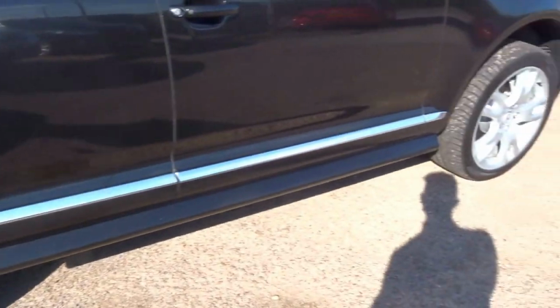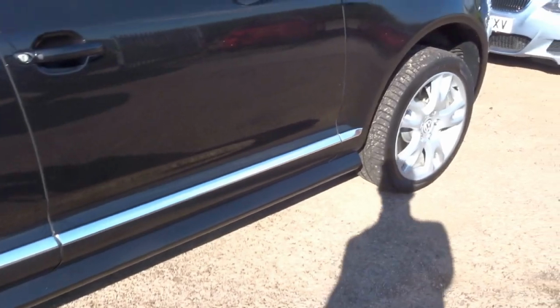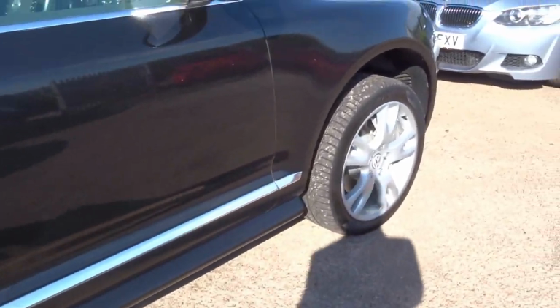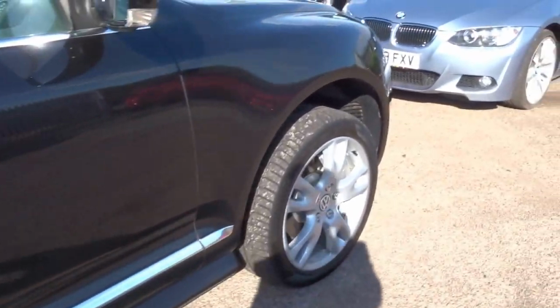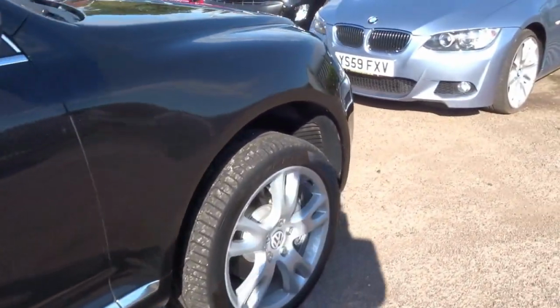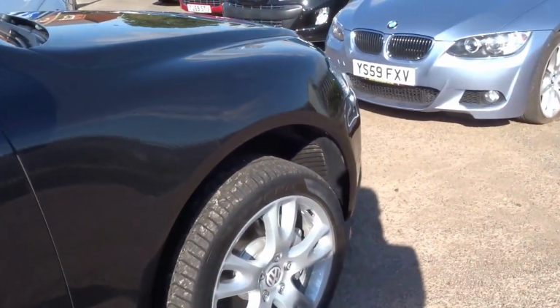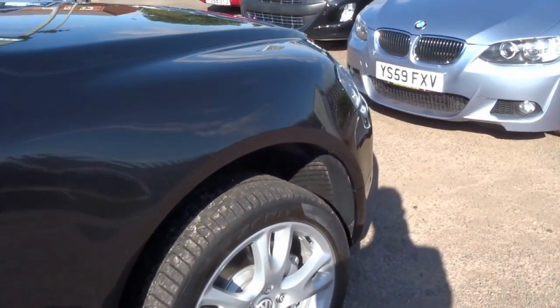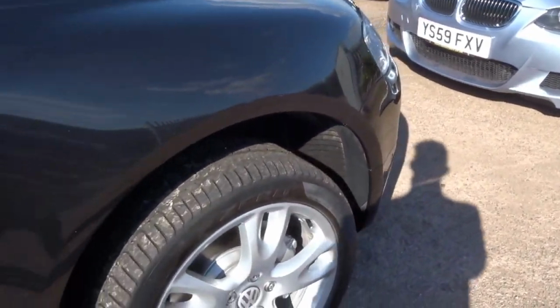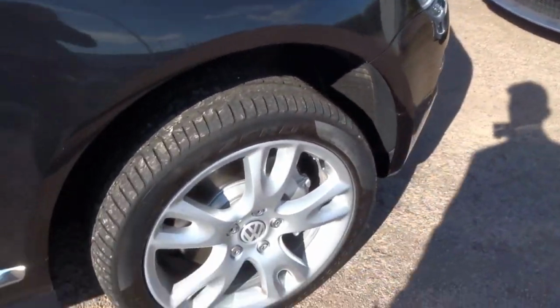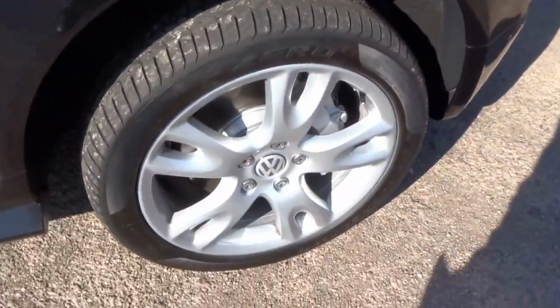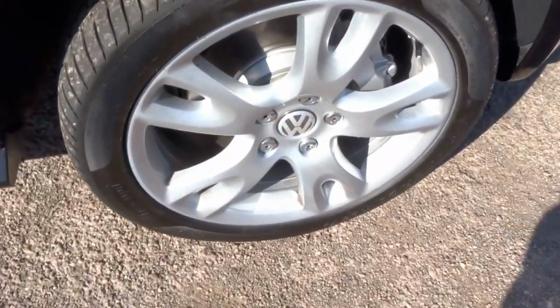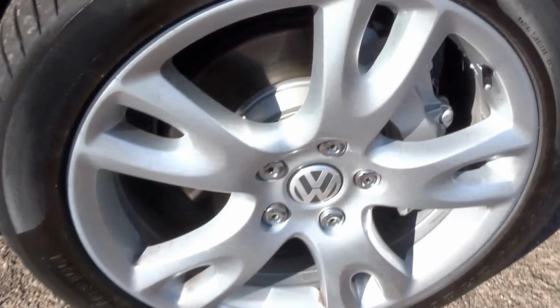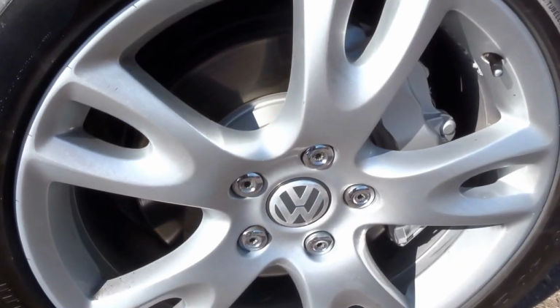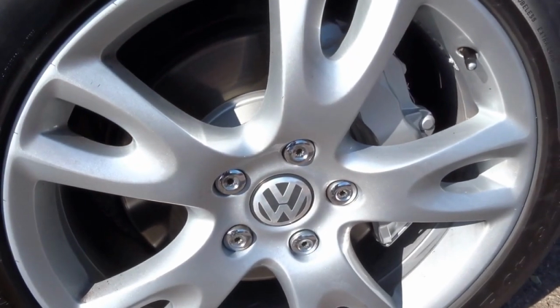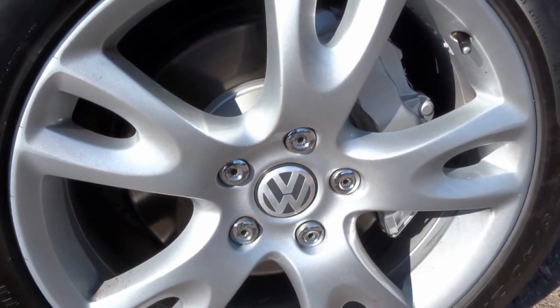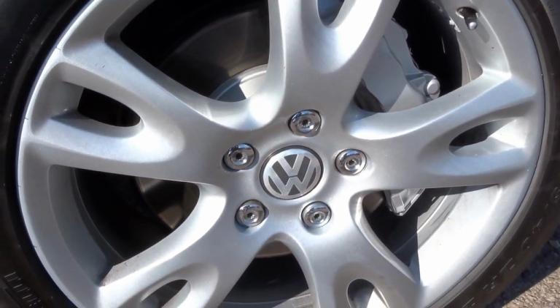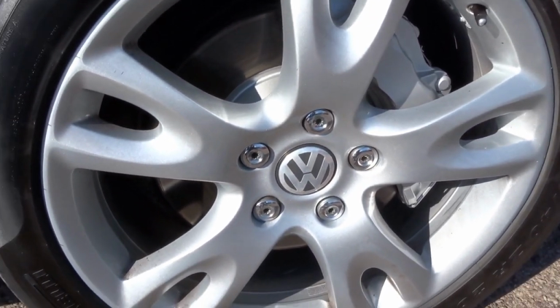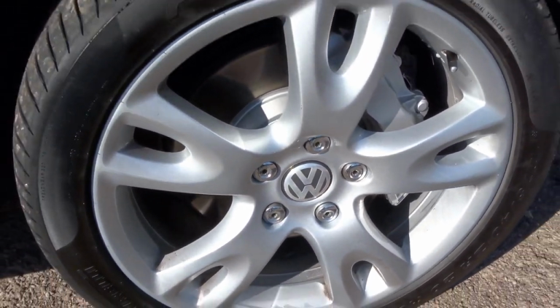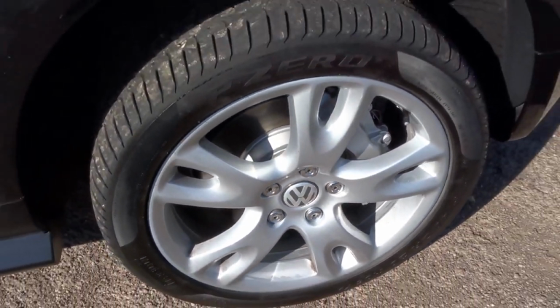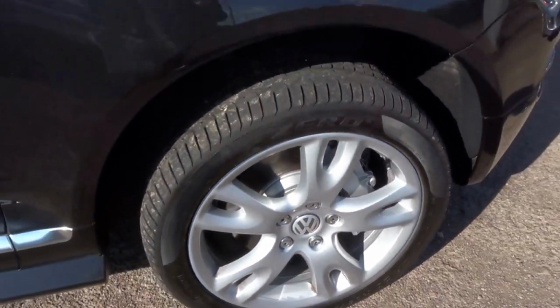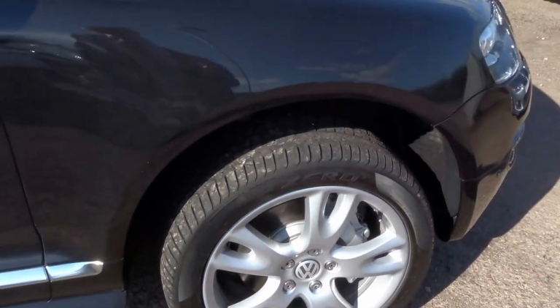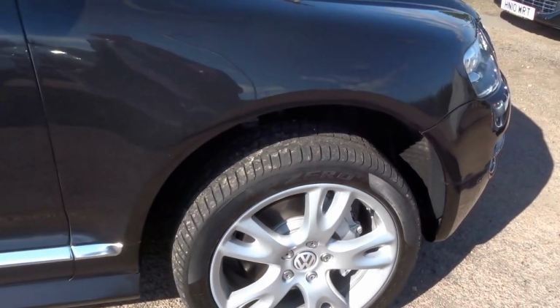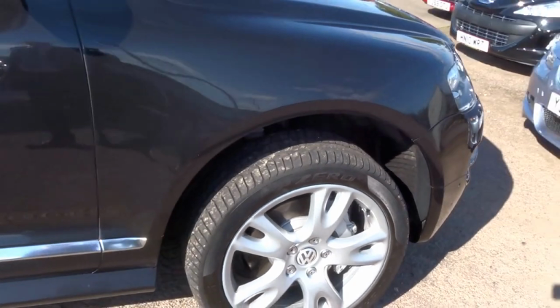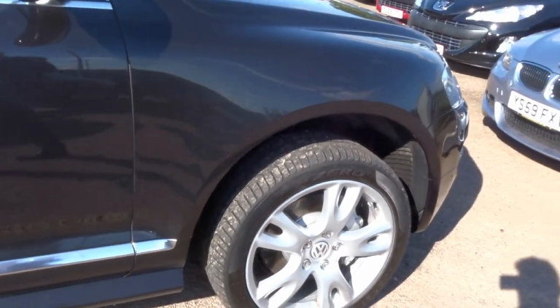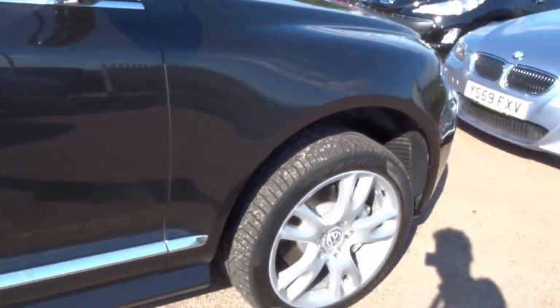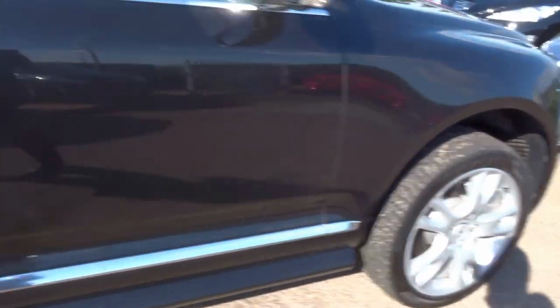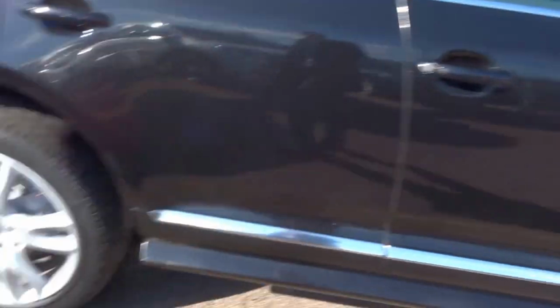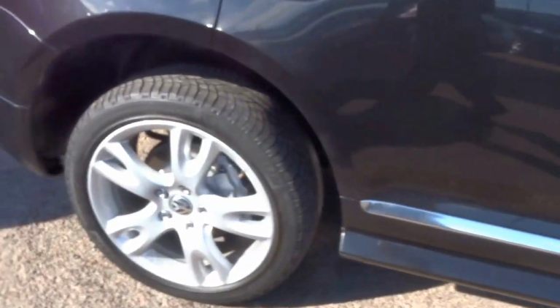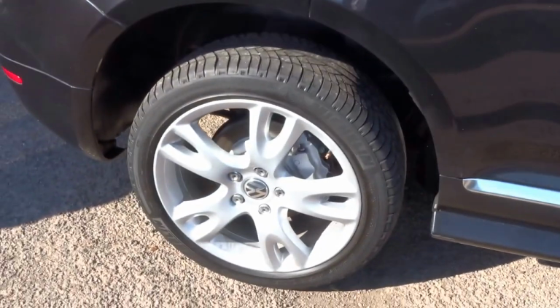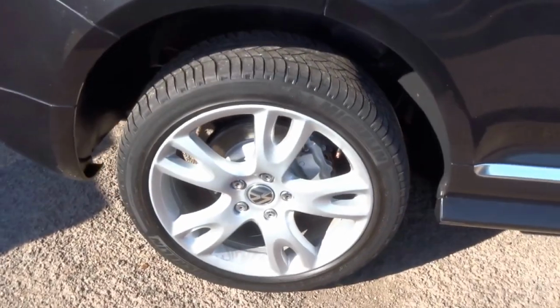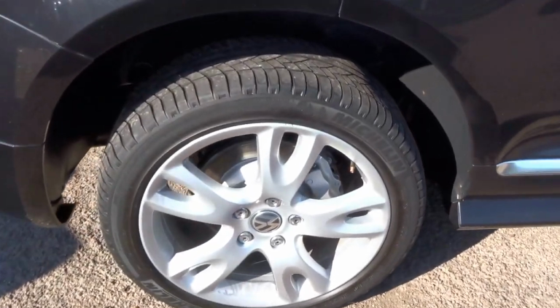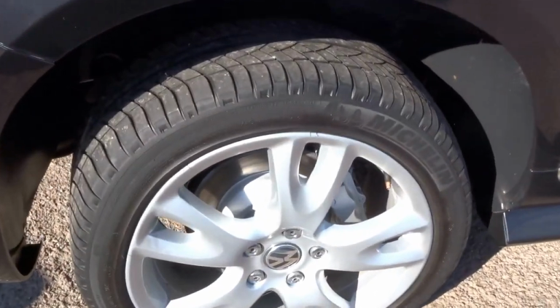So obviously finished in metallic black as you can see. This car has massive wheels on the vehicle, six-pot brake calipers on the front, plenty of tread left on the tyres, and four-pot calipers on the rear.